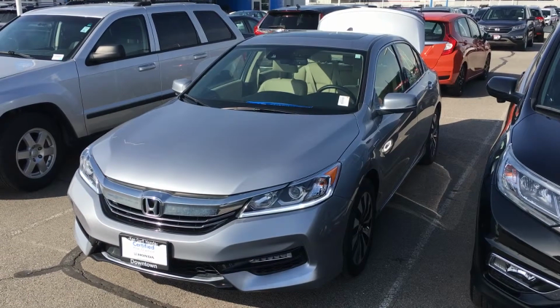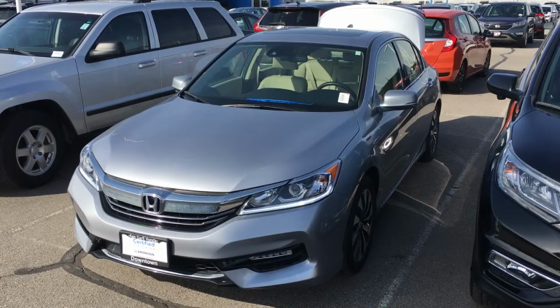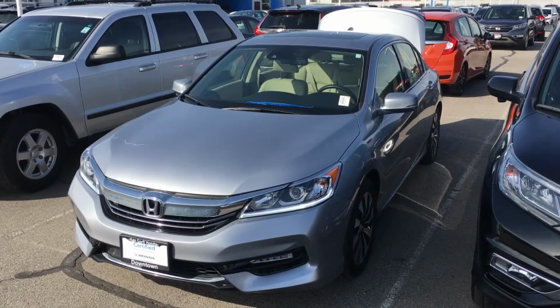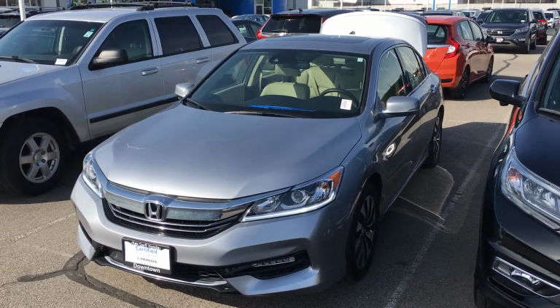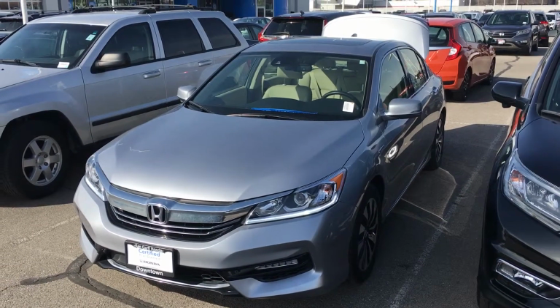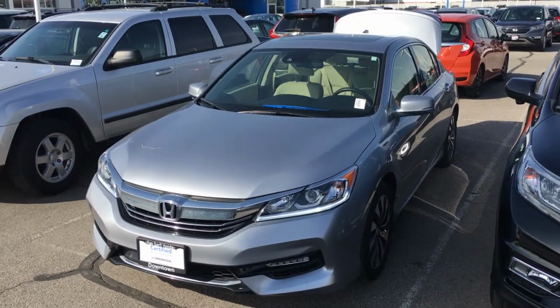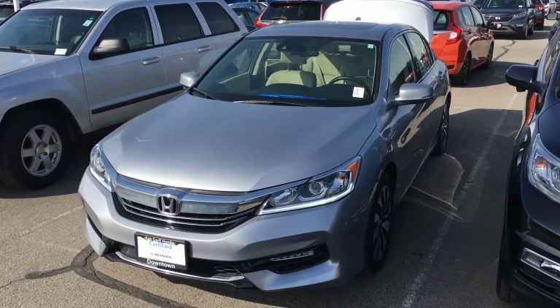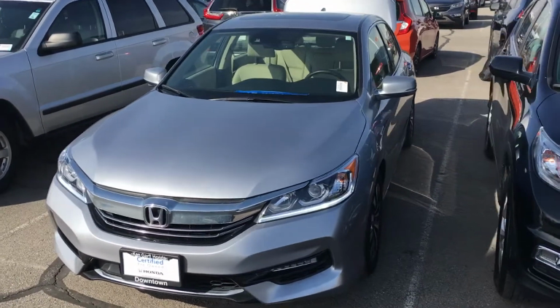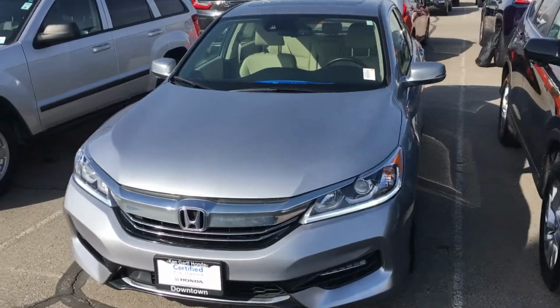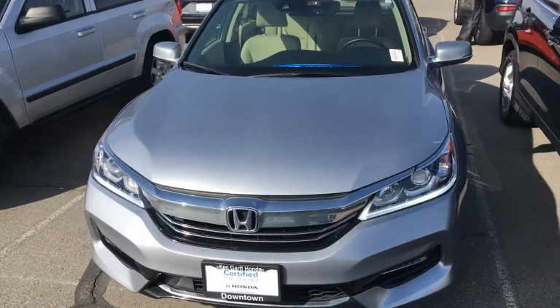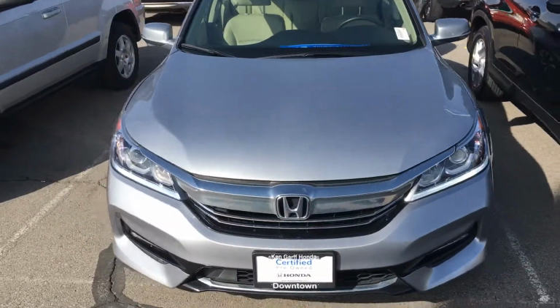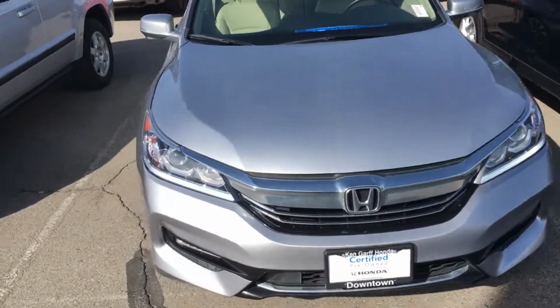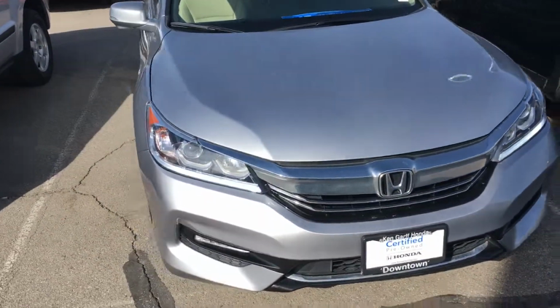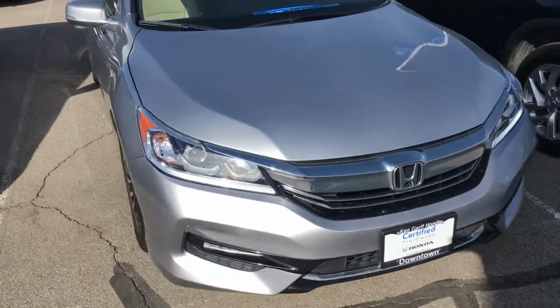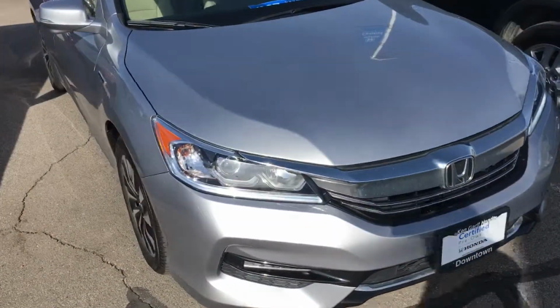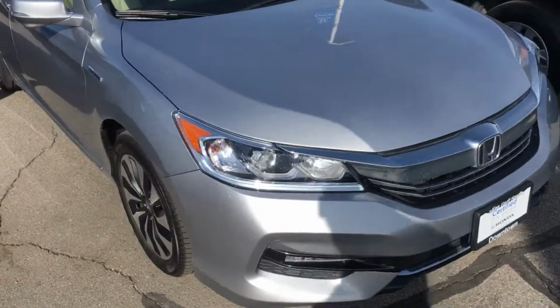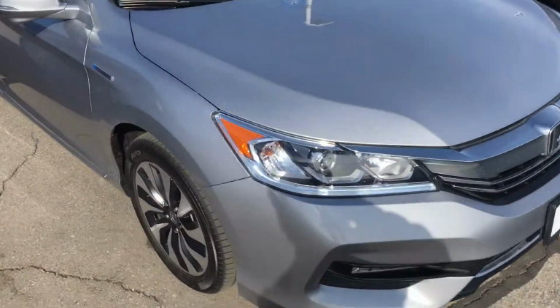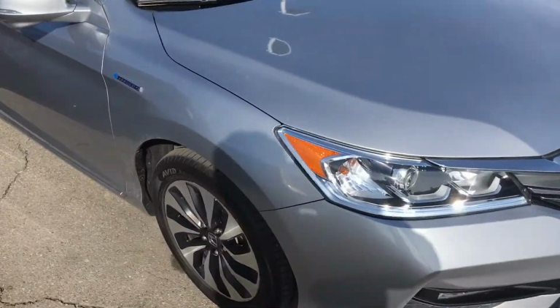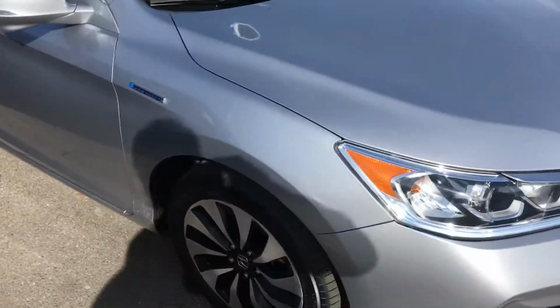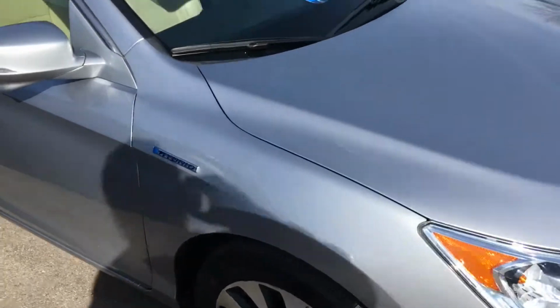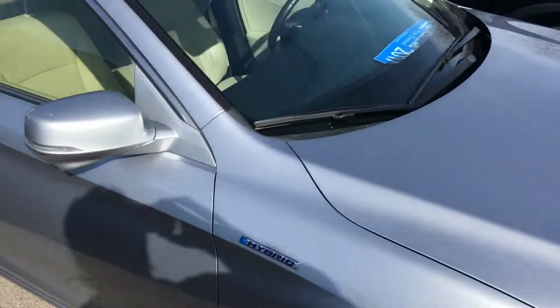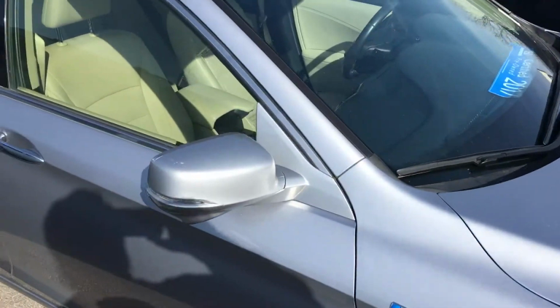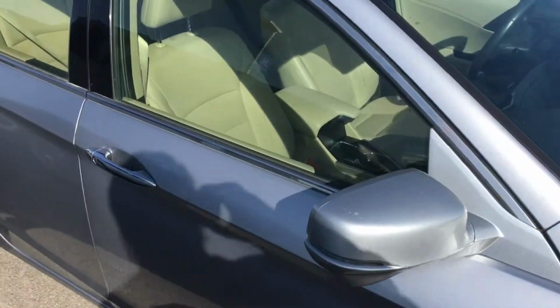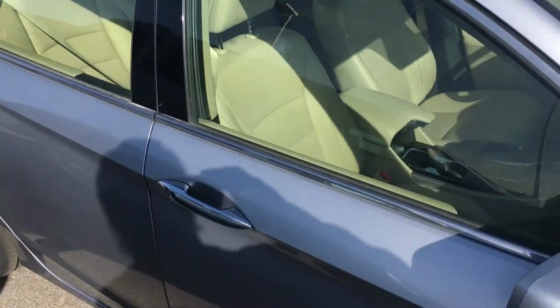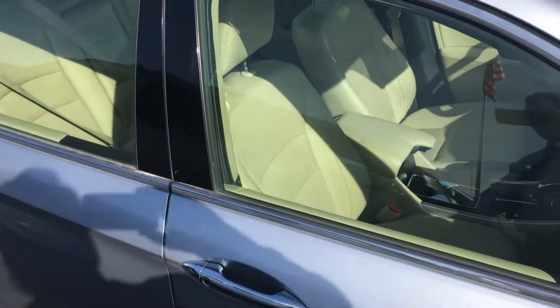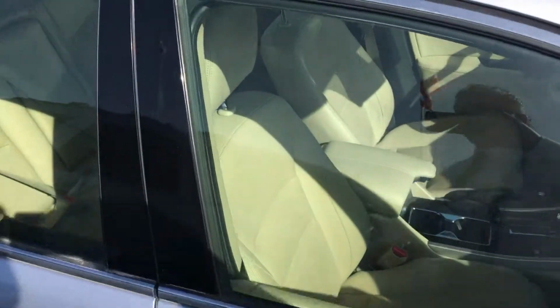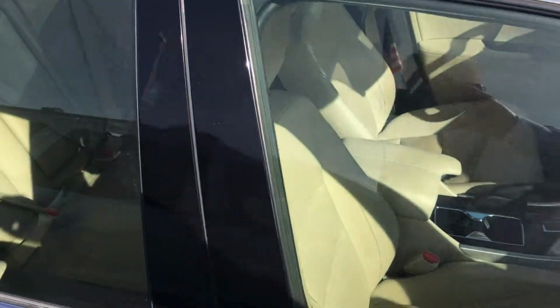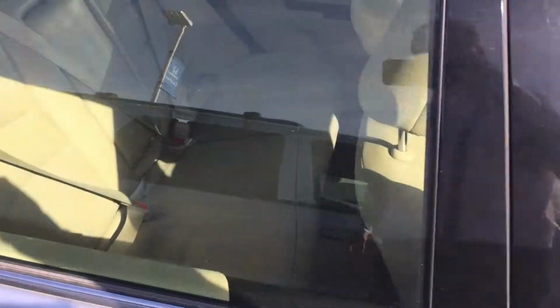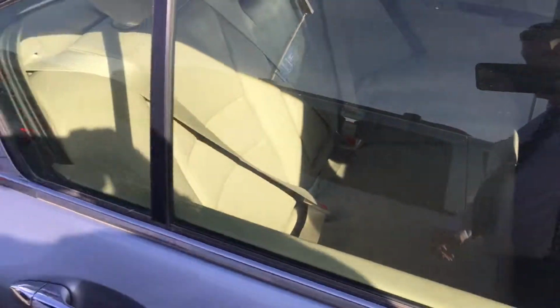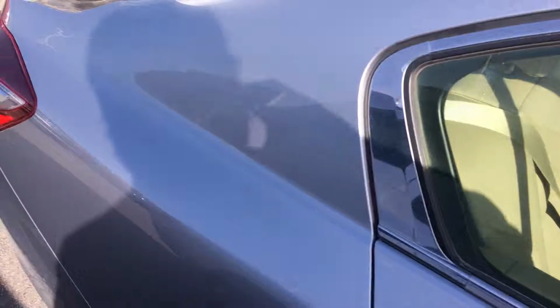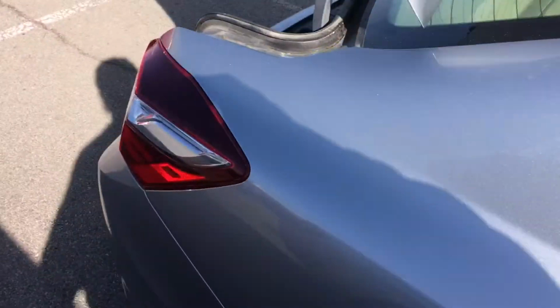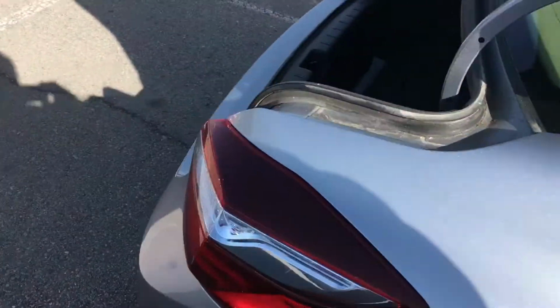This is the 2017 Accord Hybrid EXL. It looks like brand new — there's not even a rock chip on the hood. It's in immaculate condition inside and out.